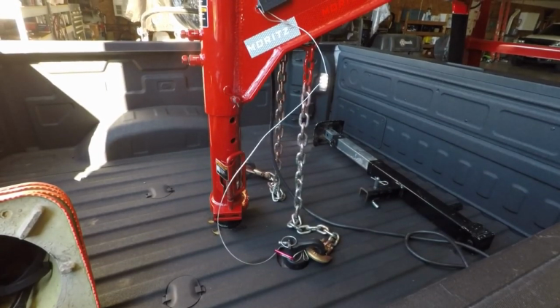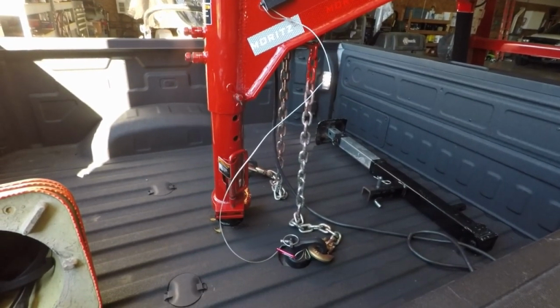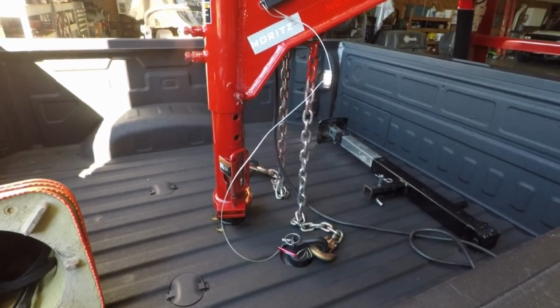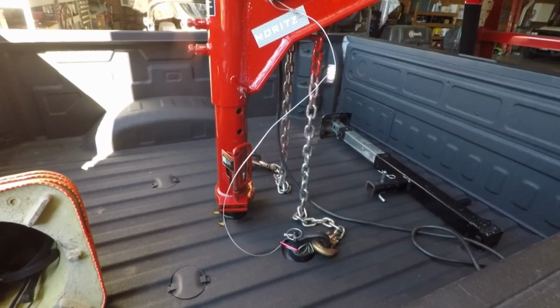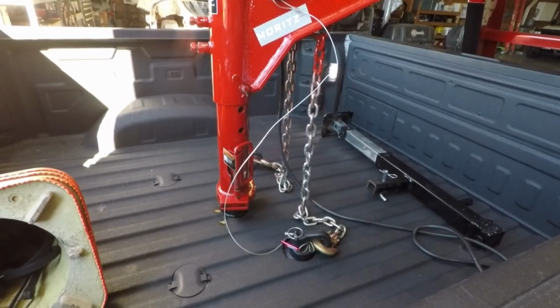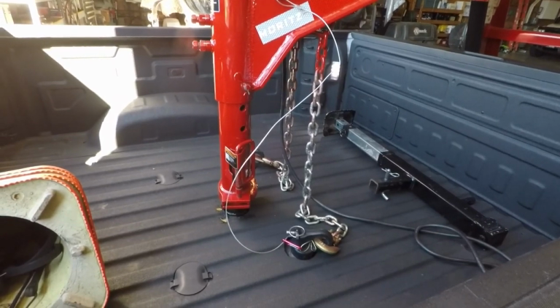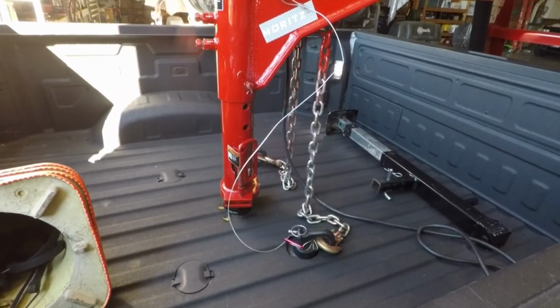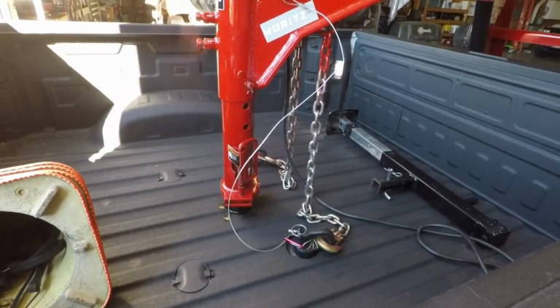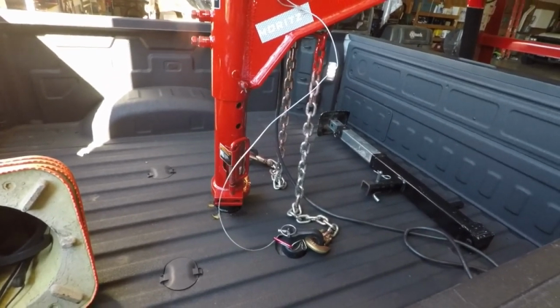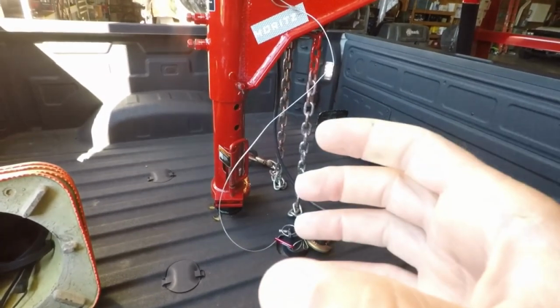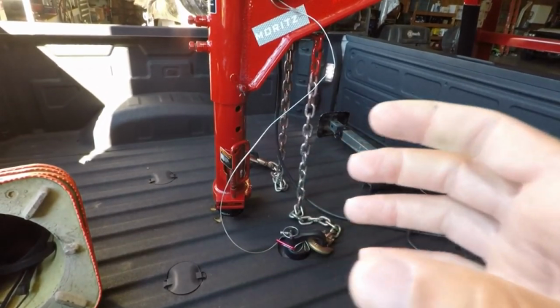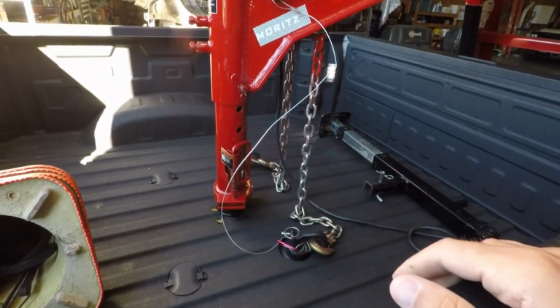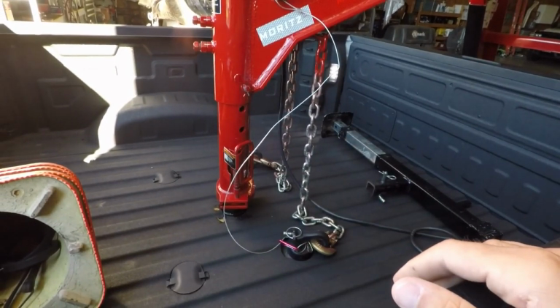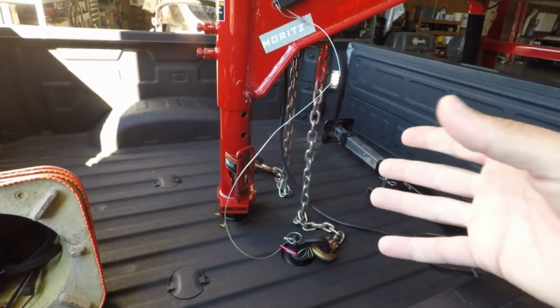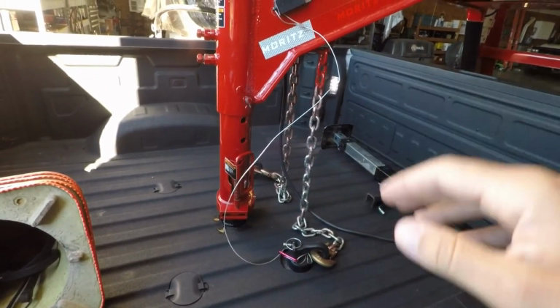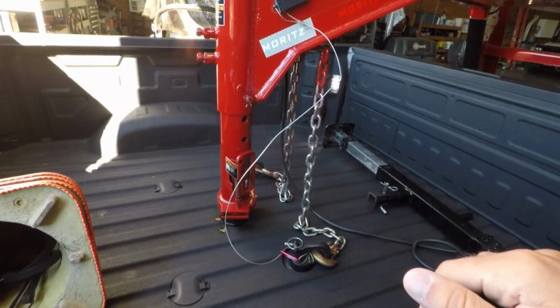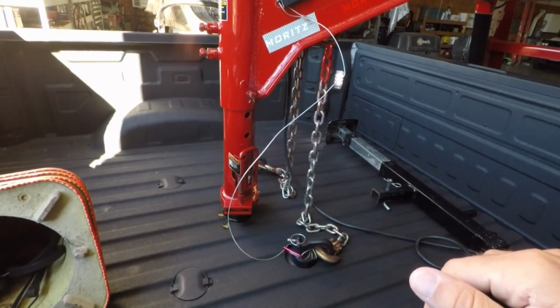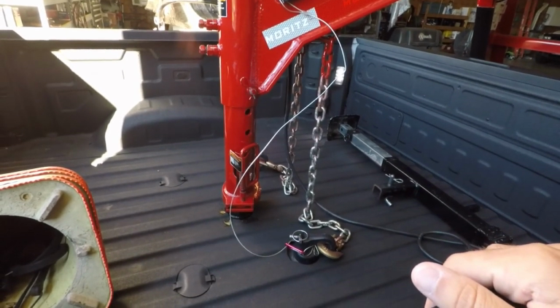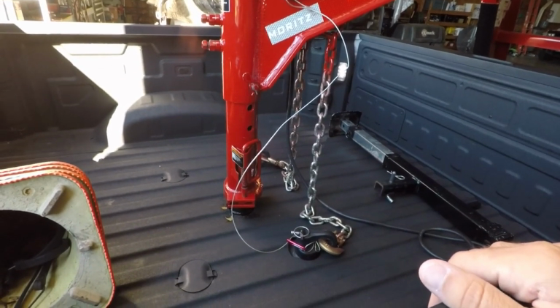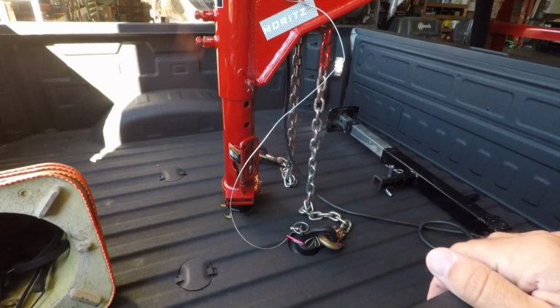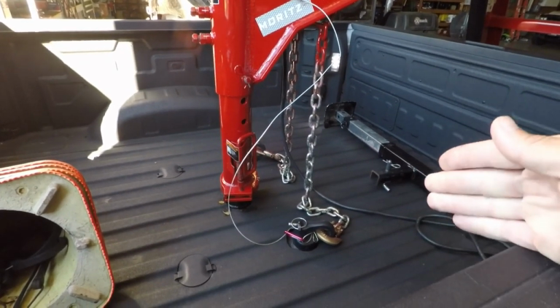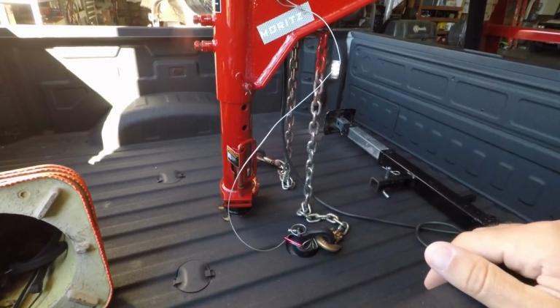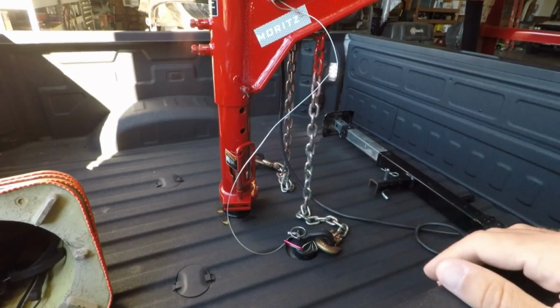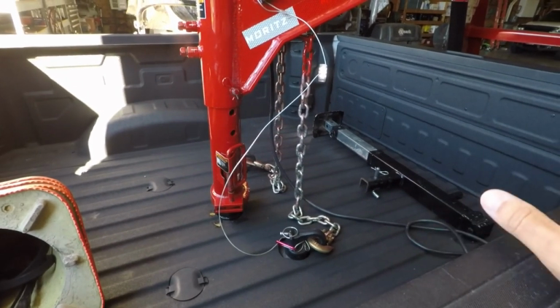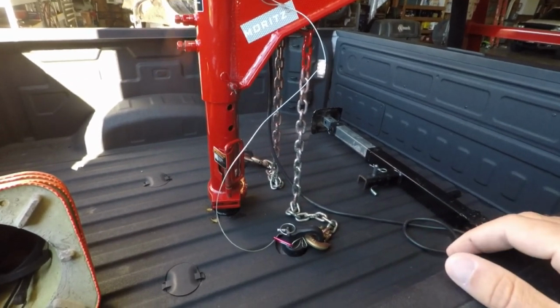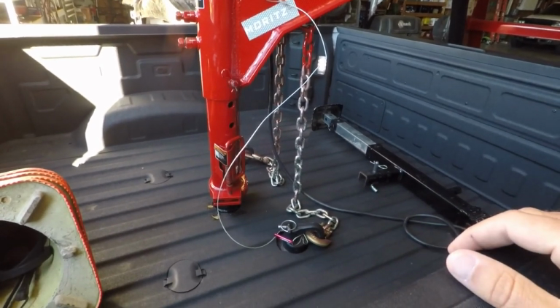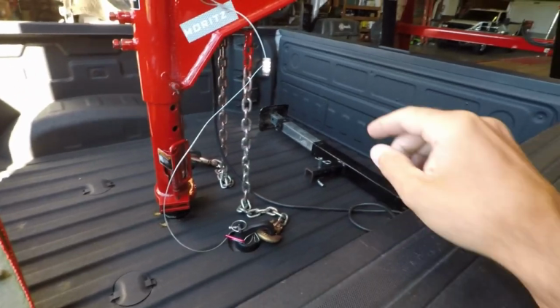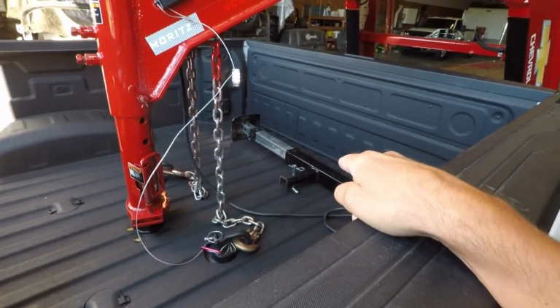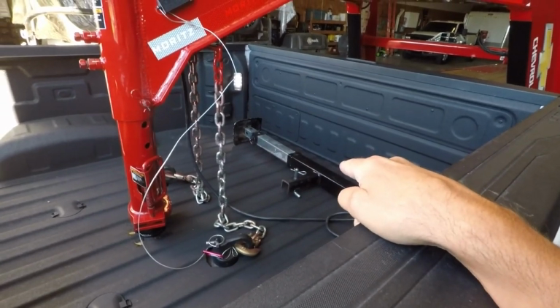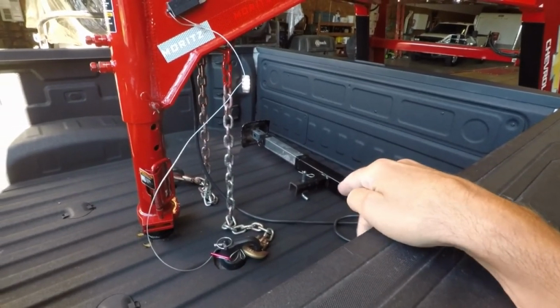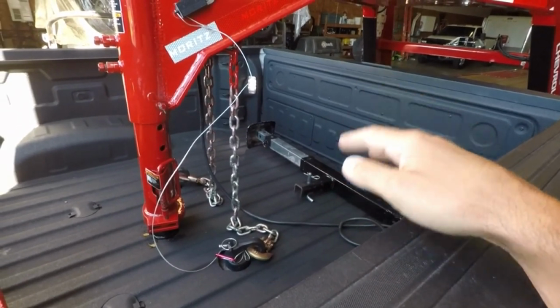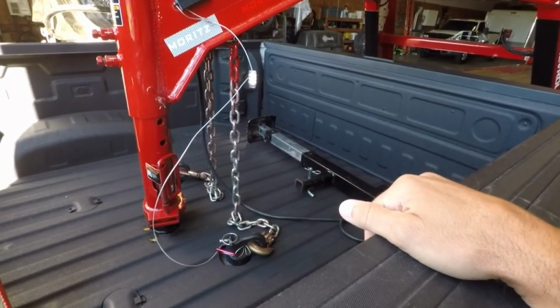The coupler itself, I've had no issues with whatsoever. I just keep the ball itself greased up and the coupler lubricated. No issues with the chains, tie-downs, electrical plugs, nothing like that. And there's the jack for raising the two-position dovetail — I just keep that in the bed of the truck.